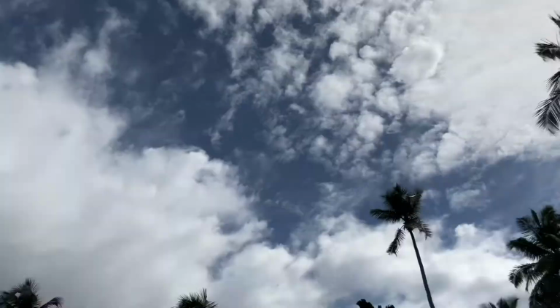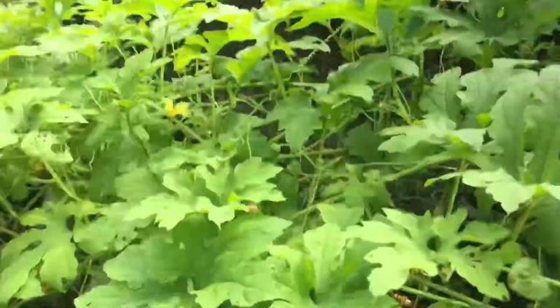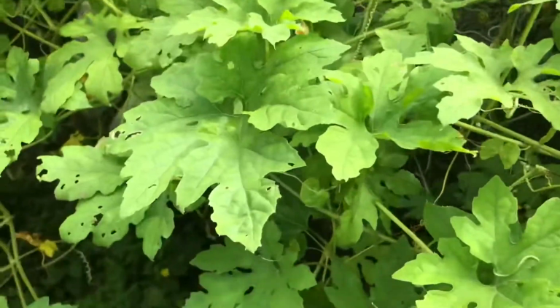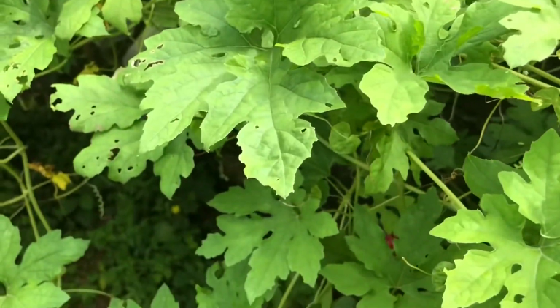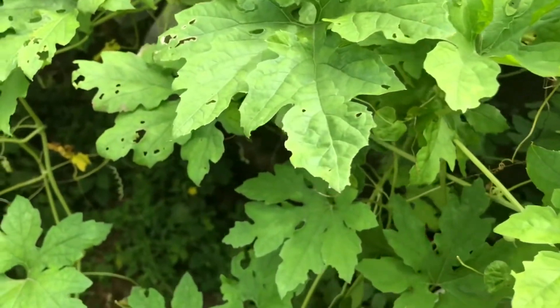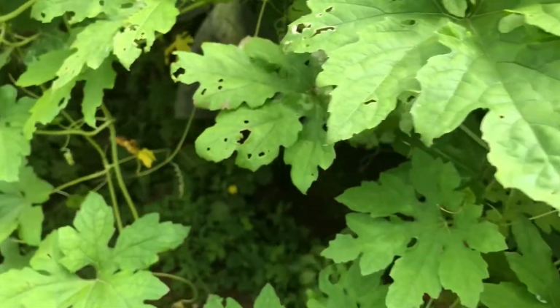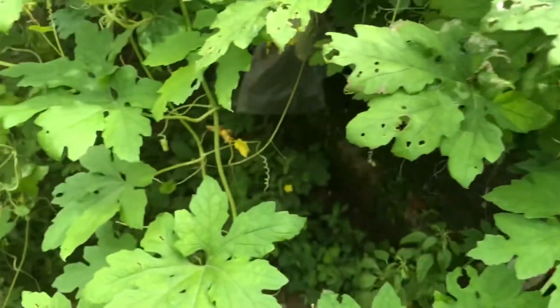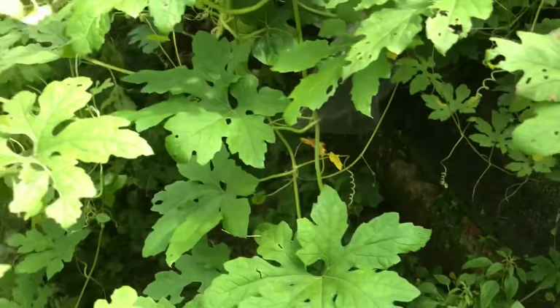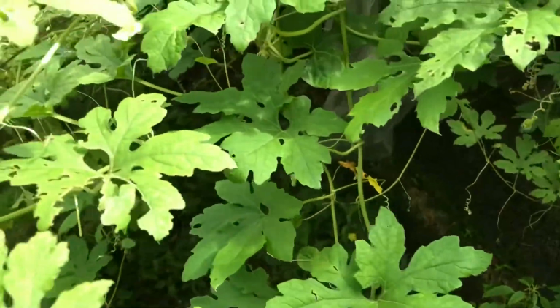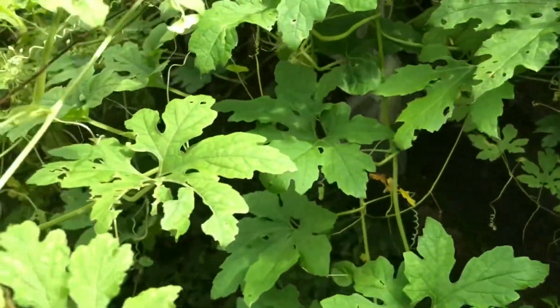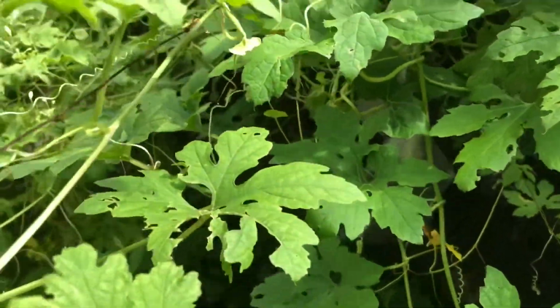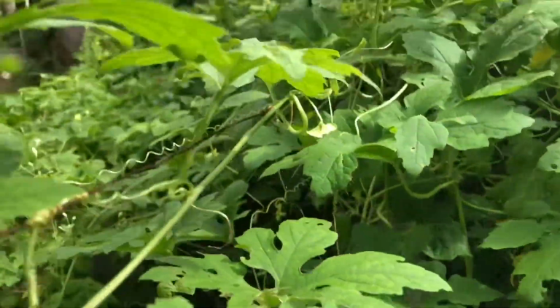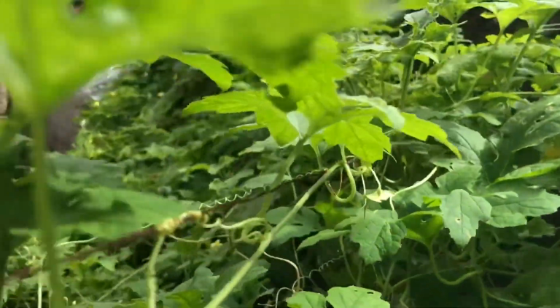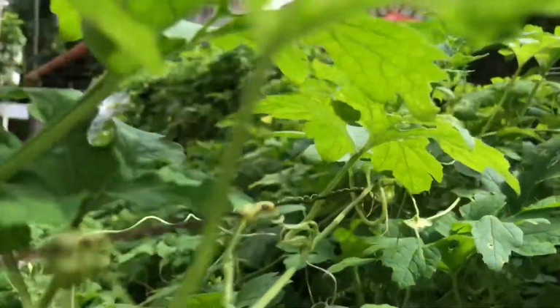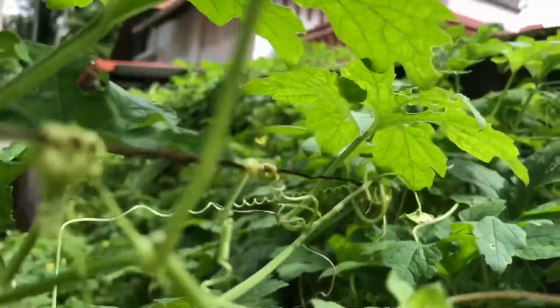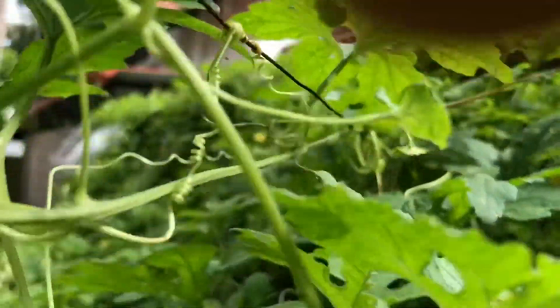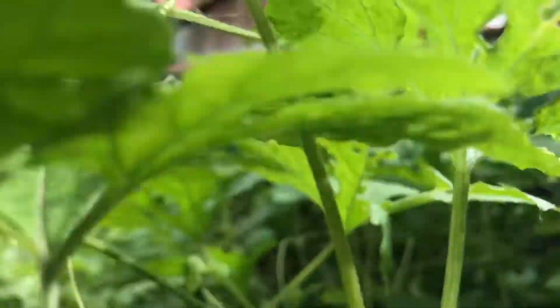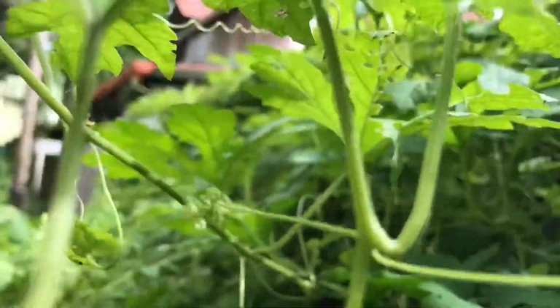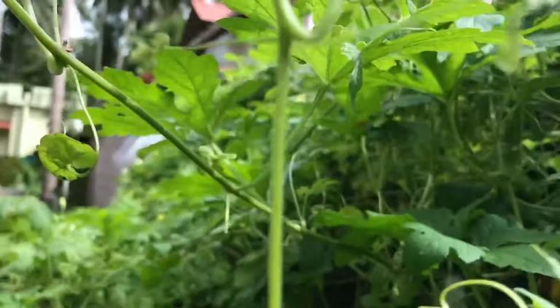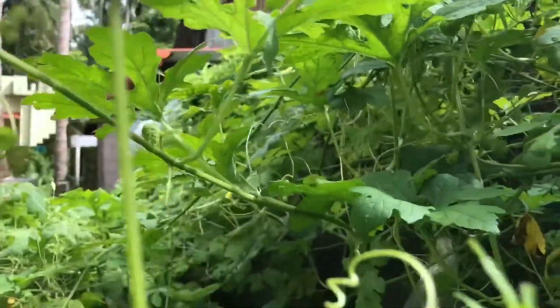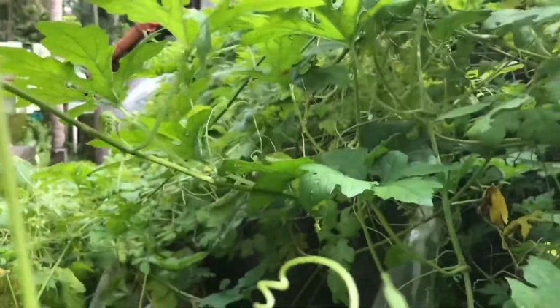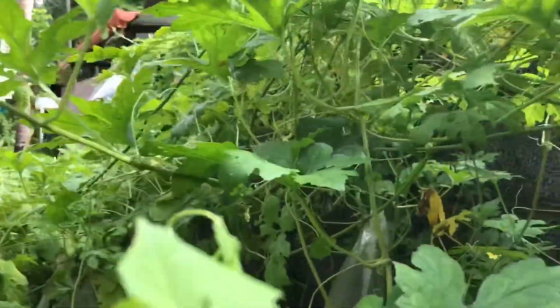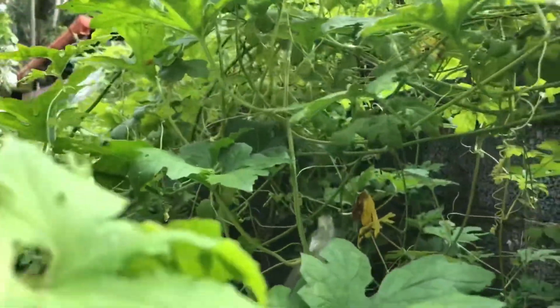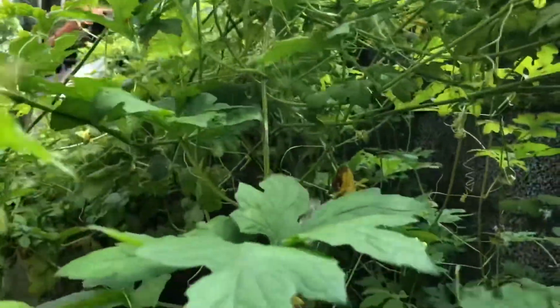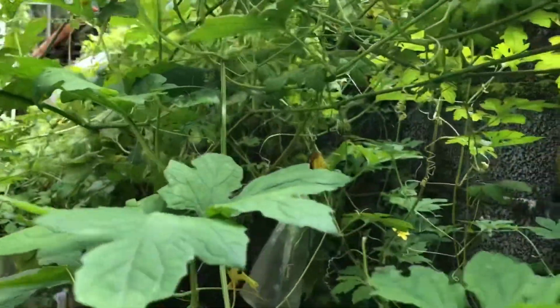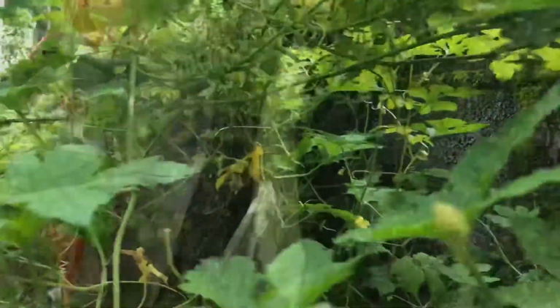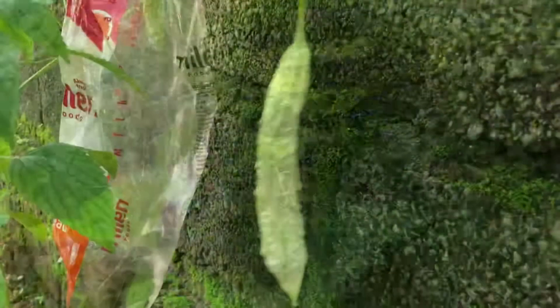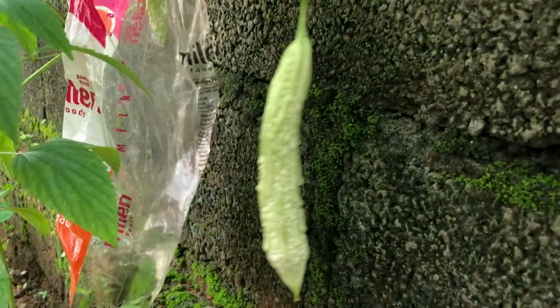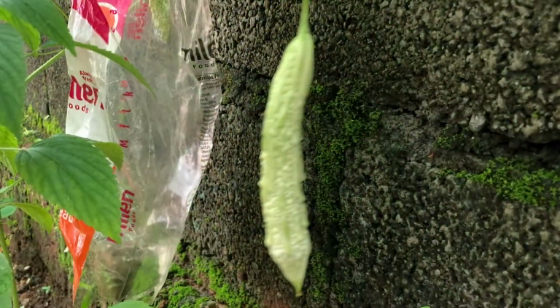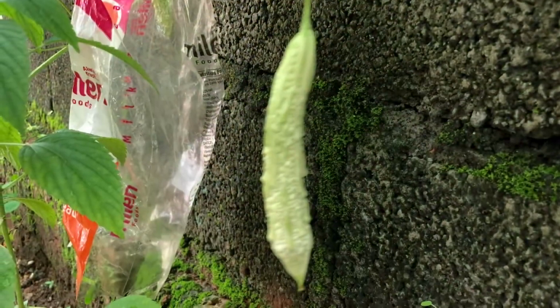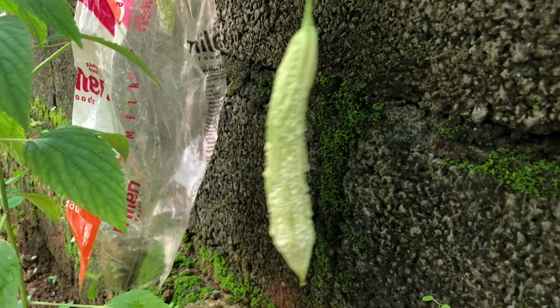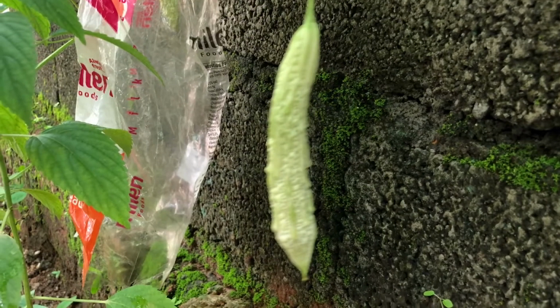We should put it in the fridge and cook it. We should have the rest of our dish. We should put it in the fridge and cook it.